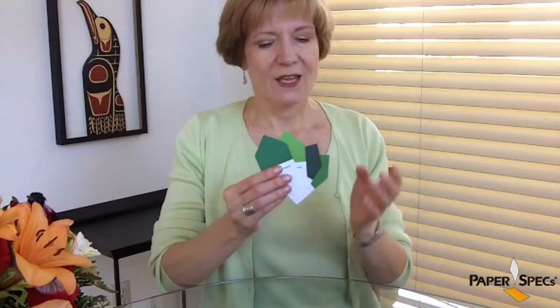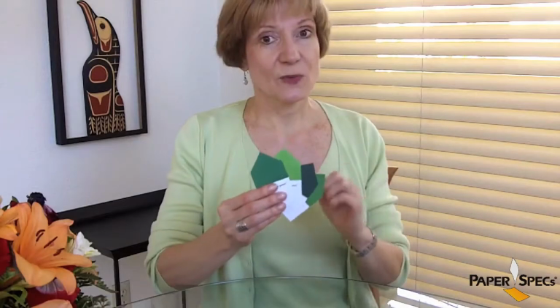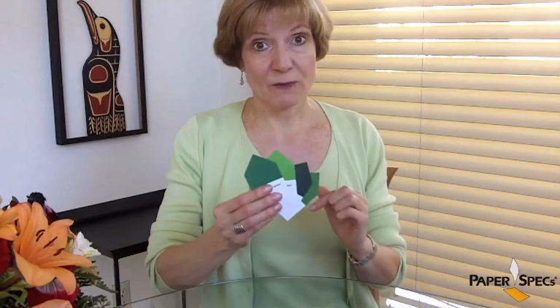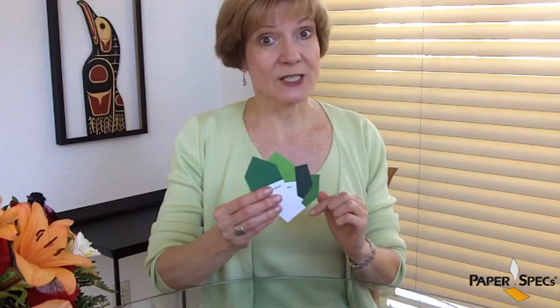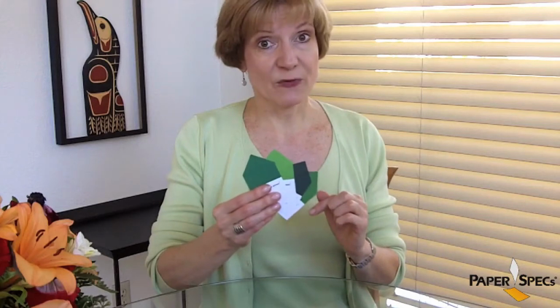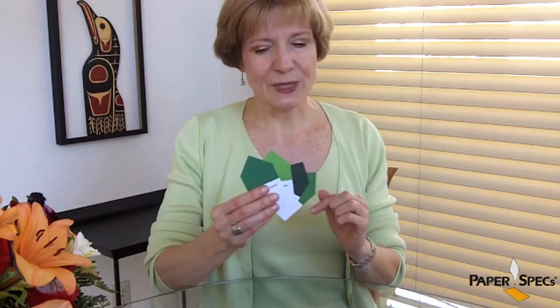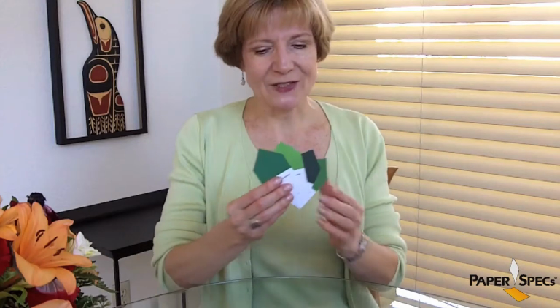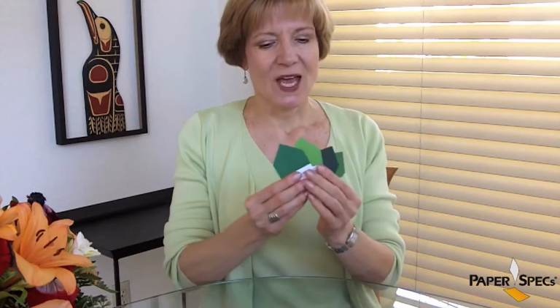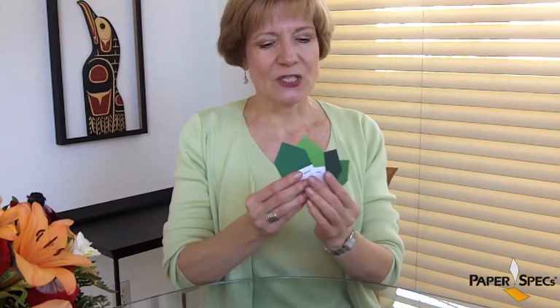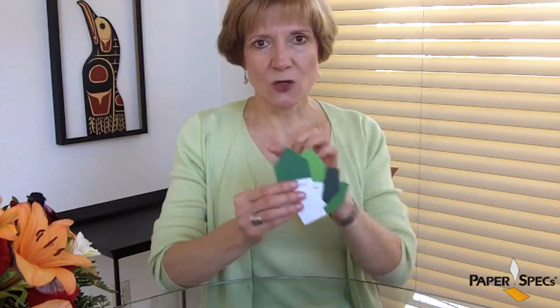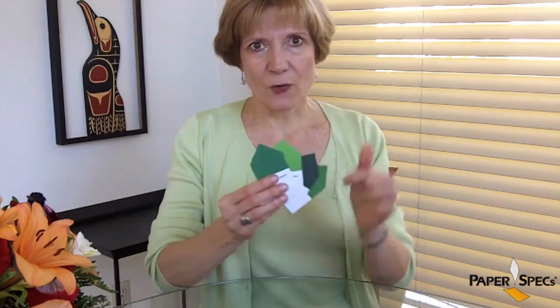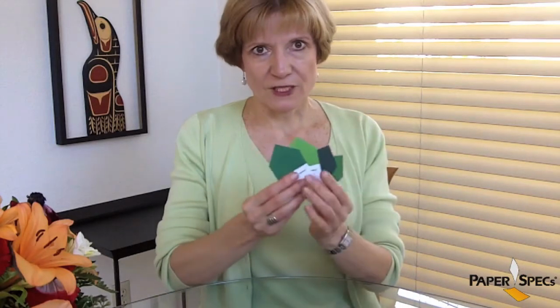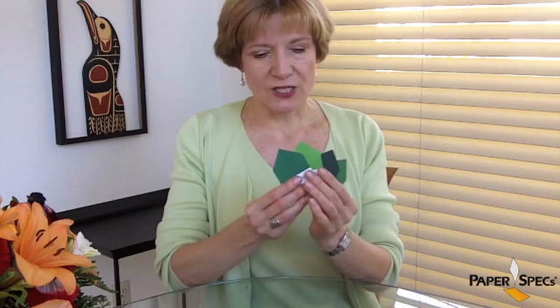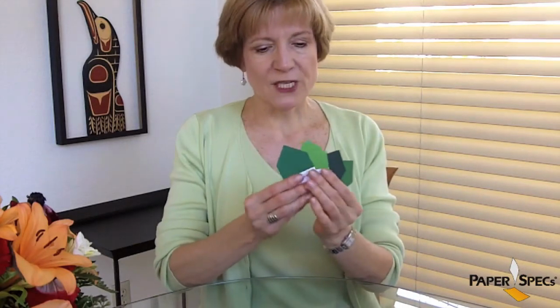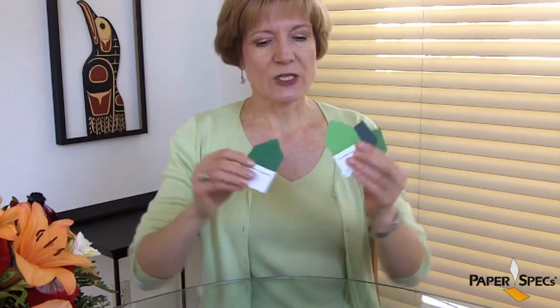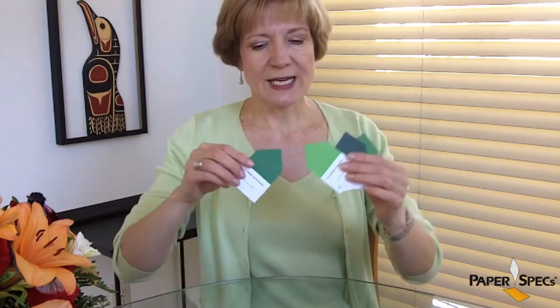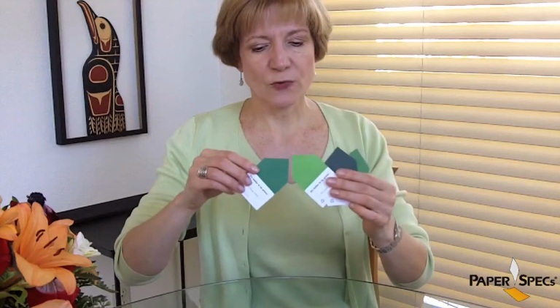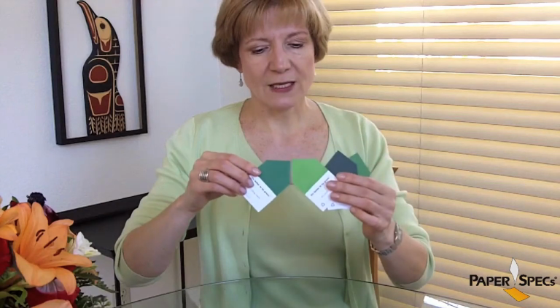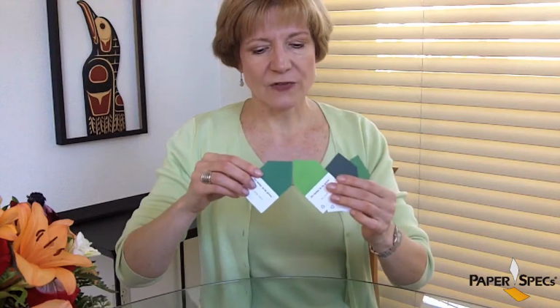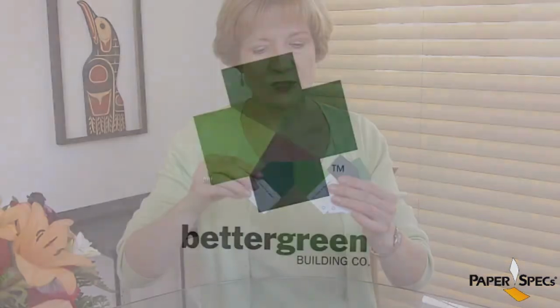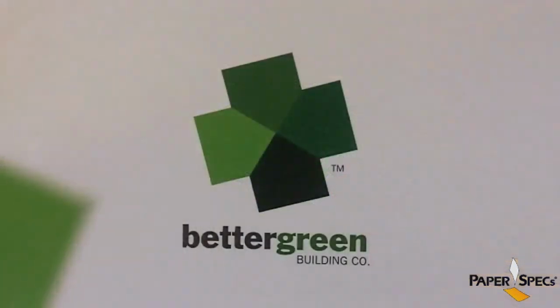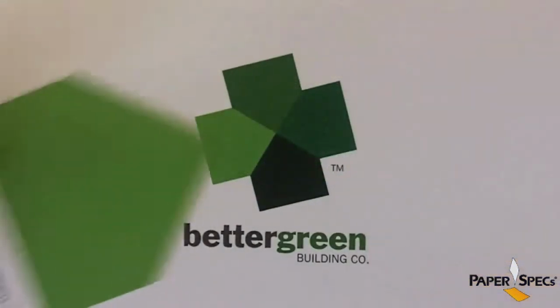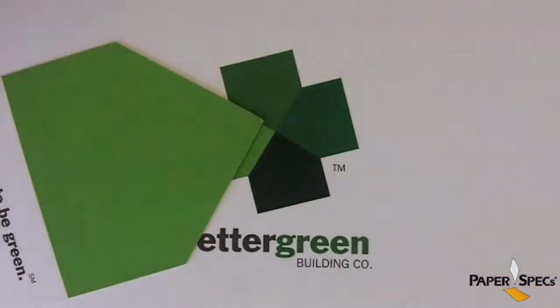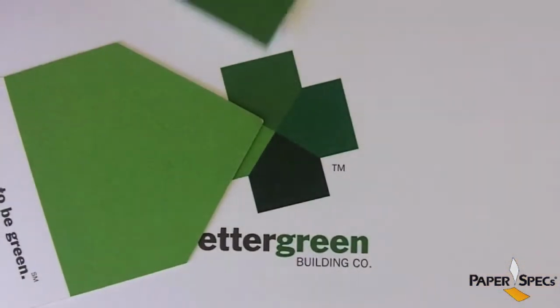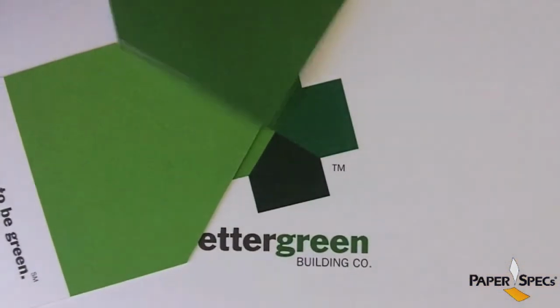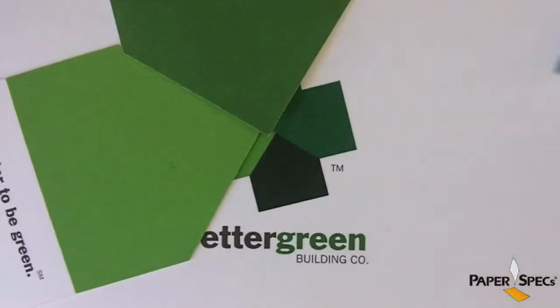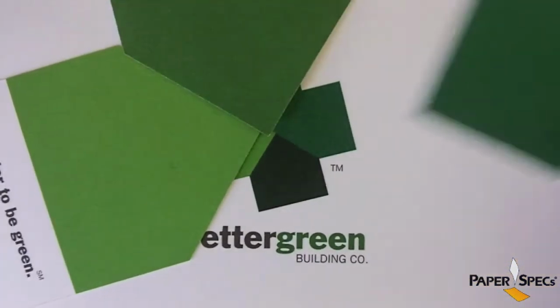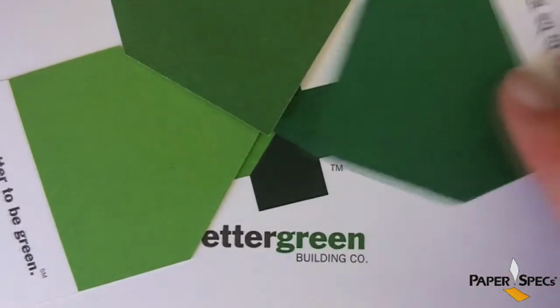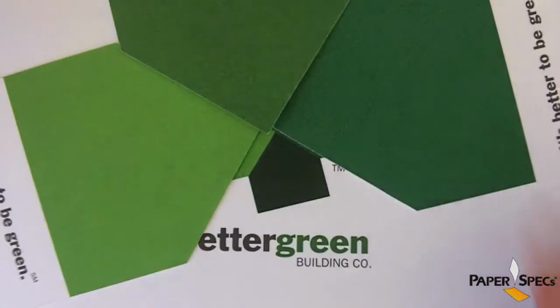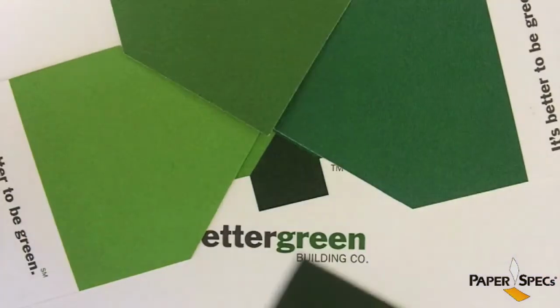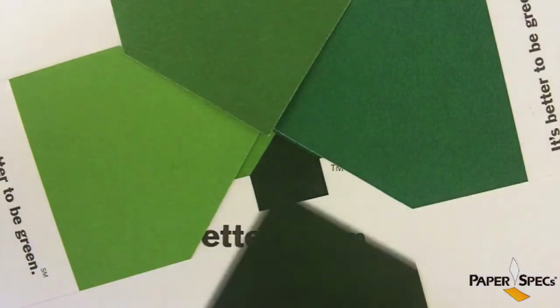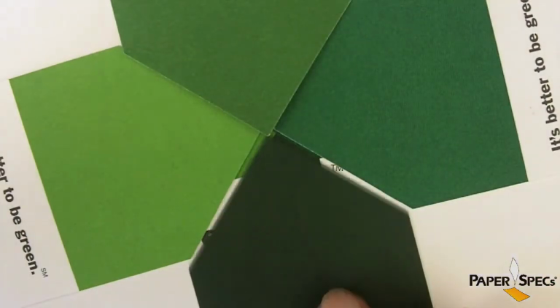This is where the fun and interactive part begins. Once you collect all four different shades of green, you can connect the roof angles of the houses and create the company logo. A great conversation starter.